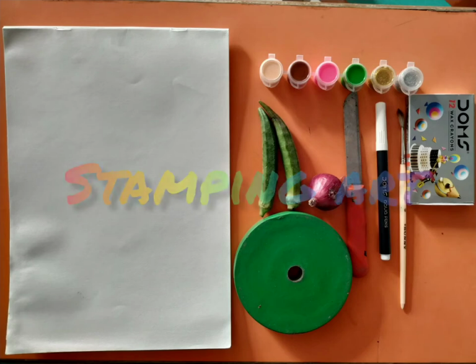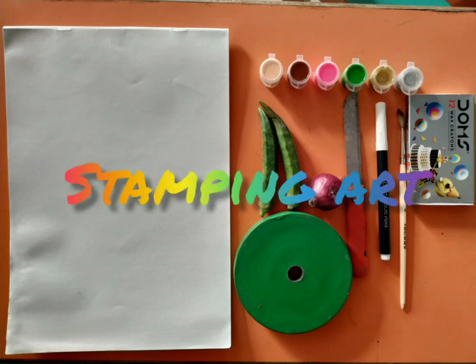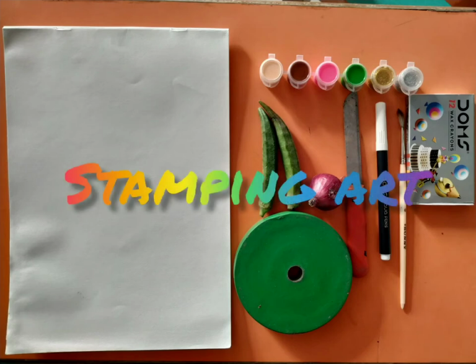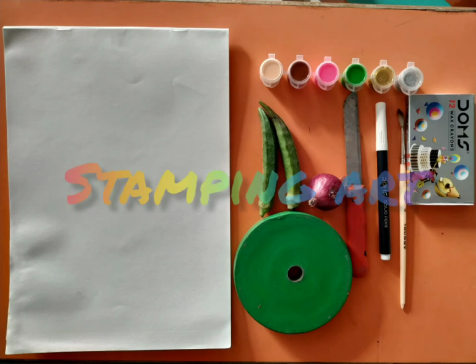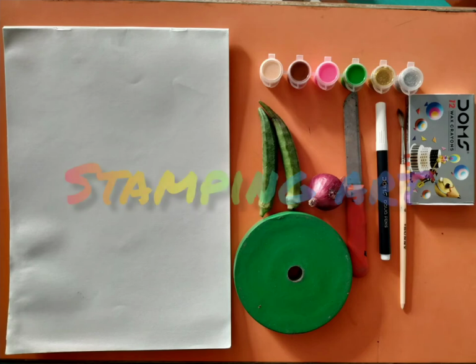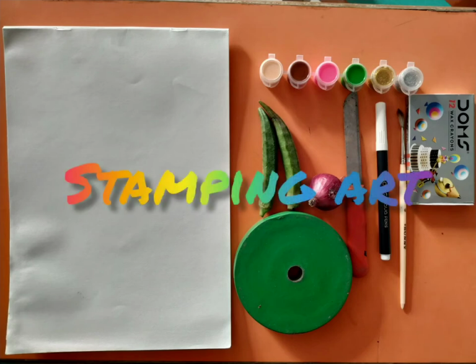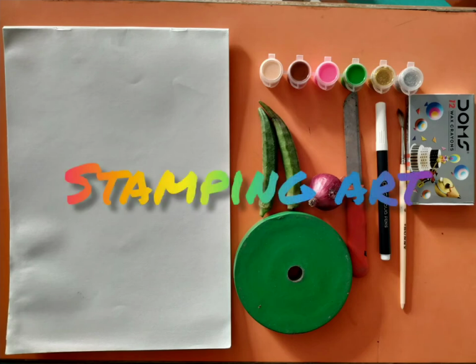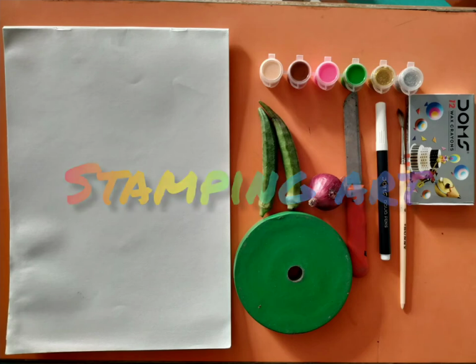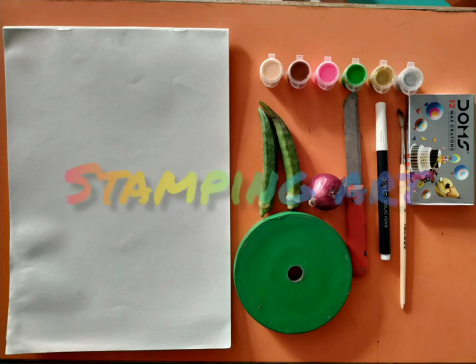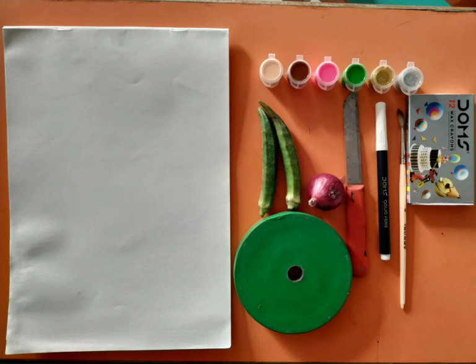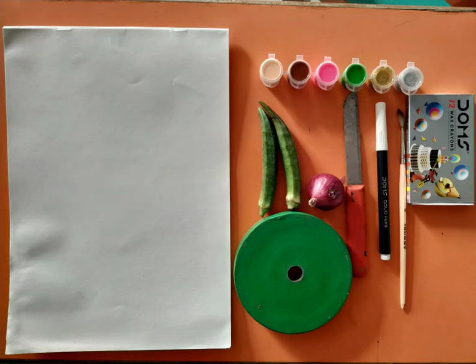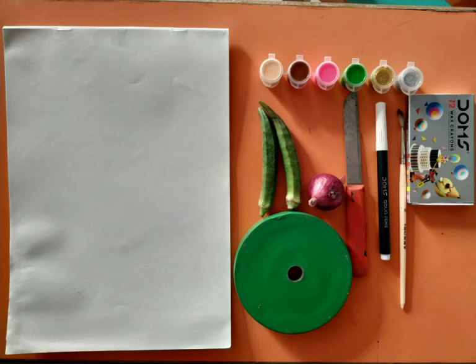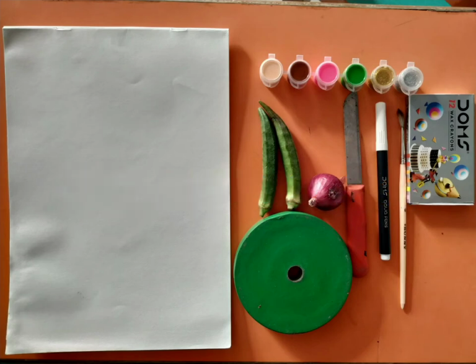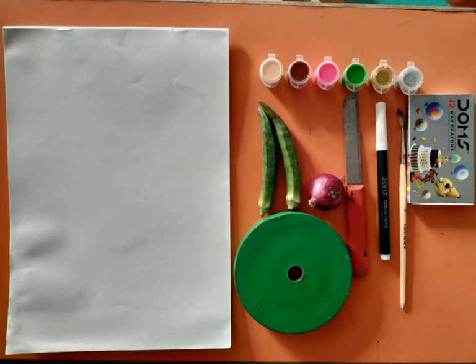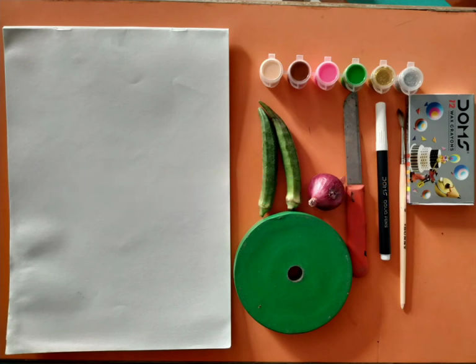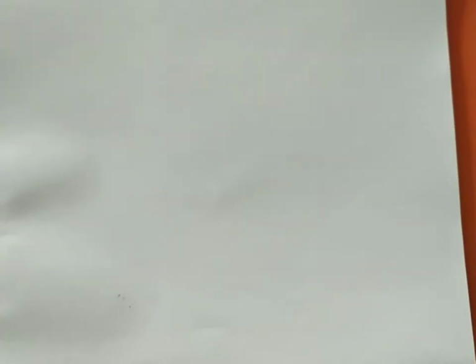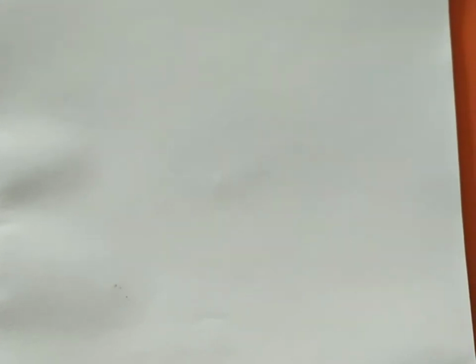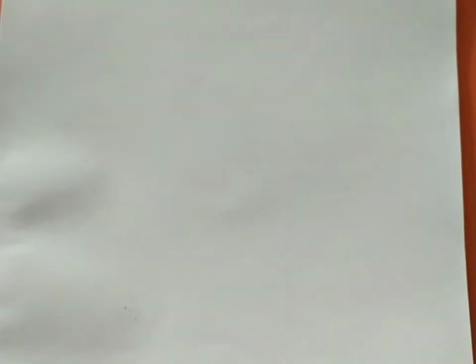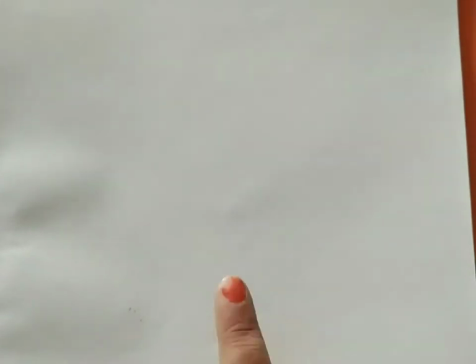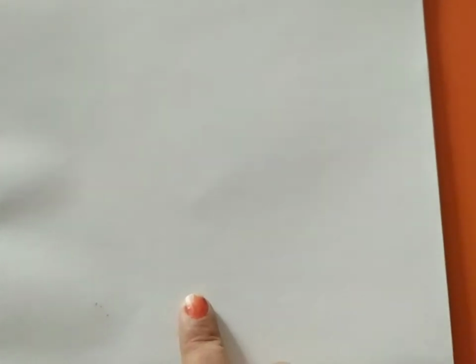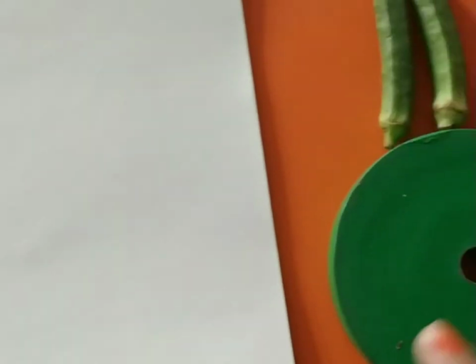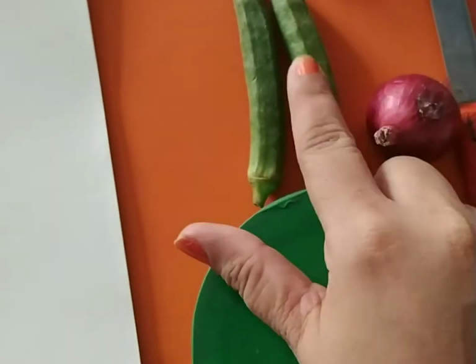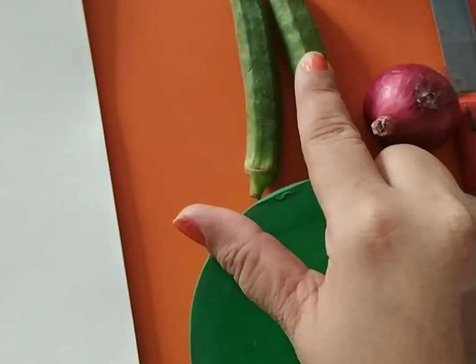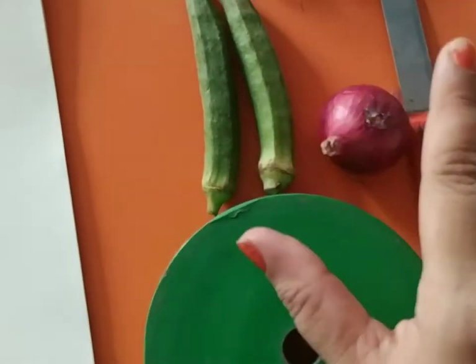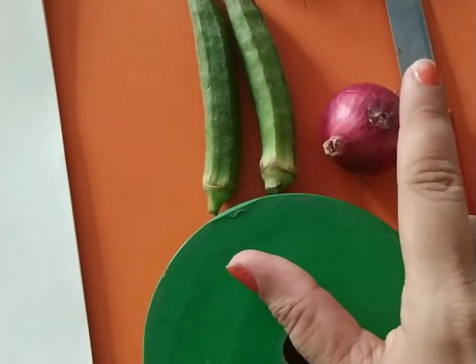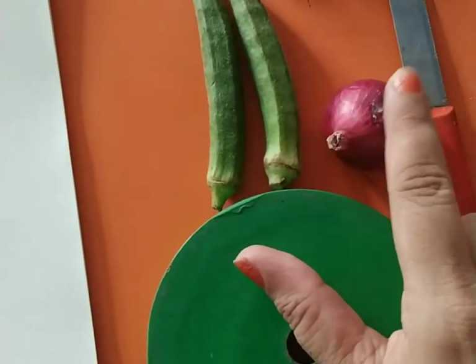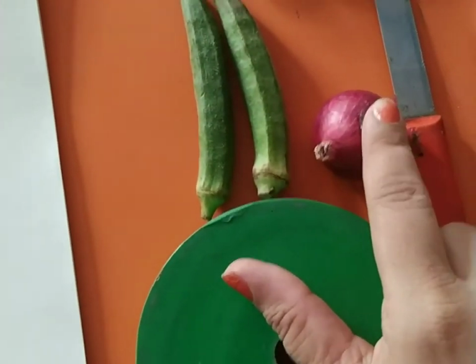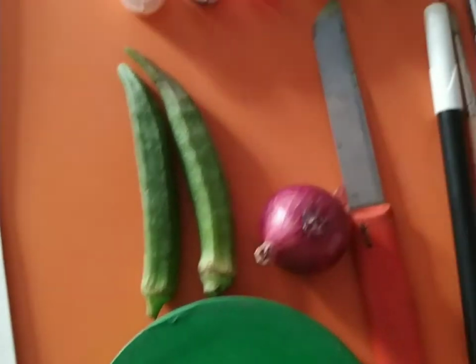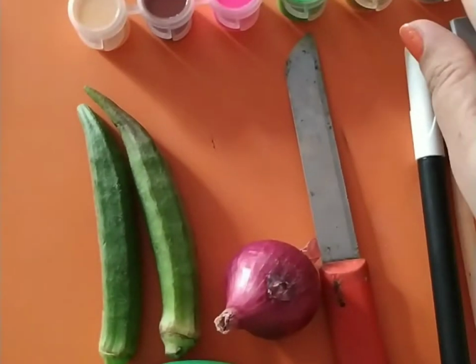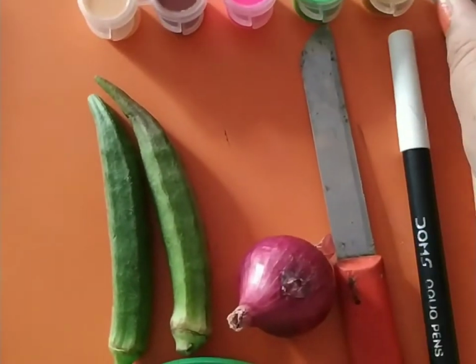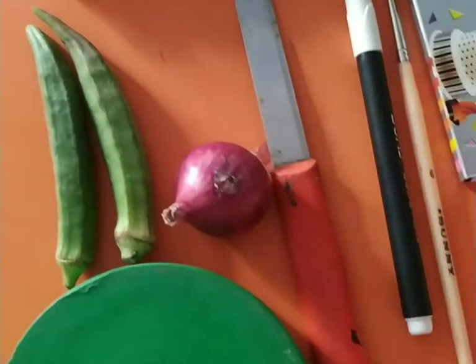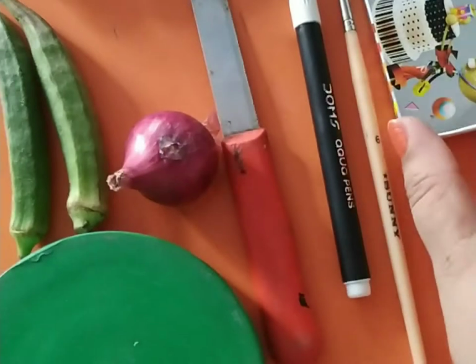Hello students, today we will make stamping art with the help of vegetables. For stamping art we need: white paper, ladyfinger, onion, watercolor, crayons, and a brush.